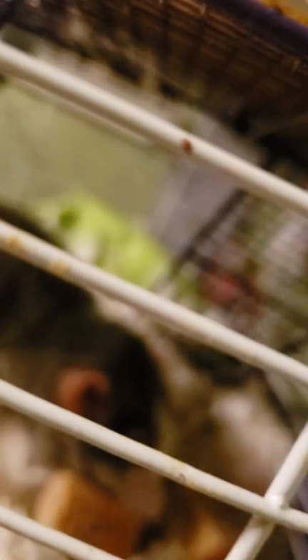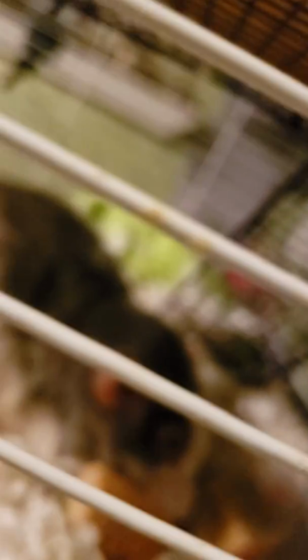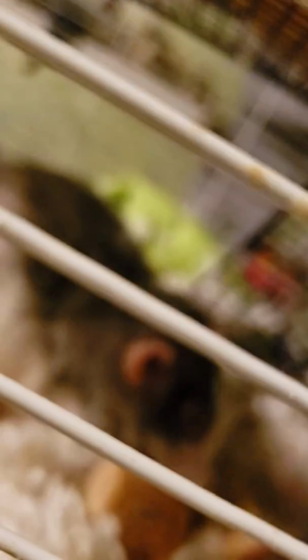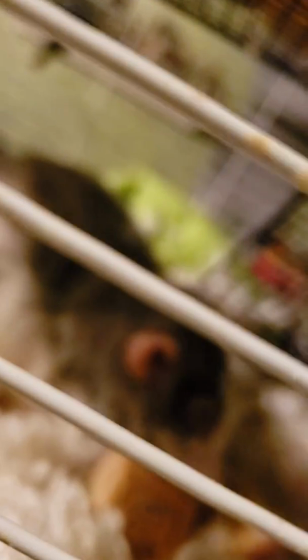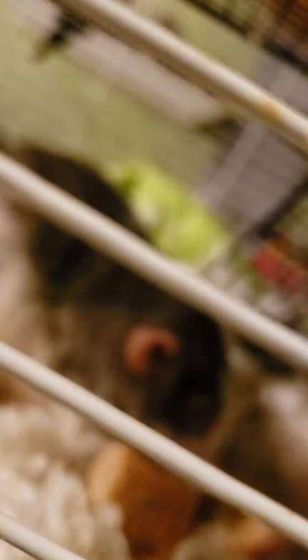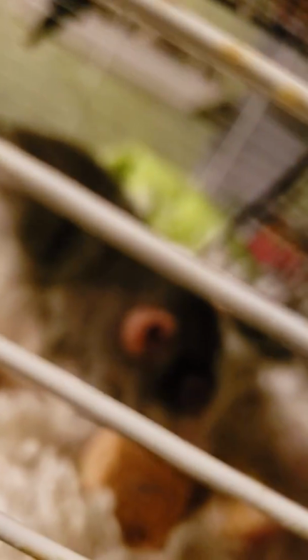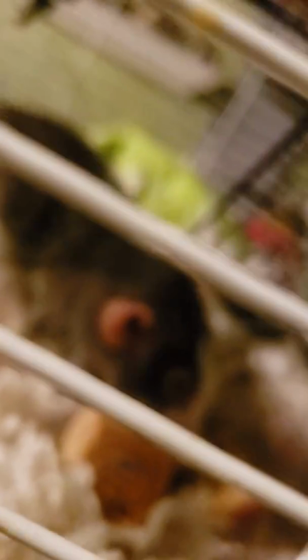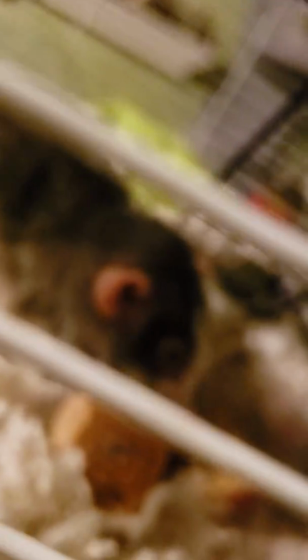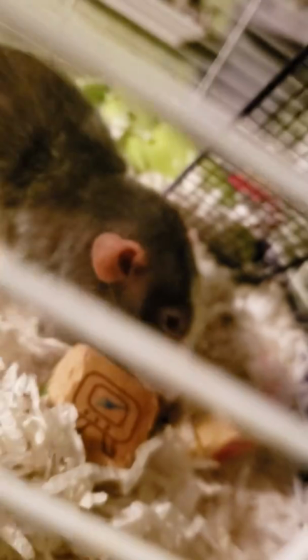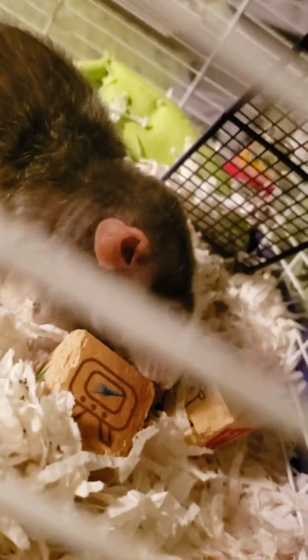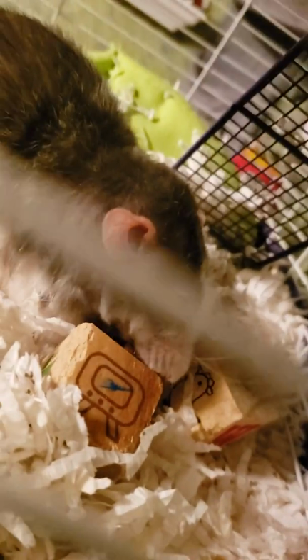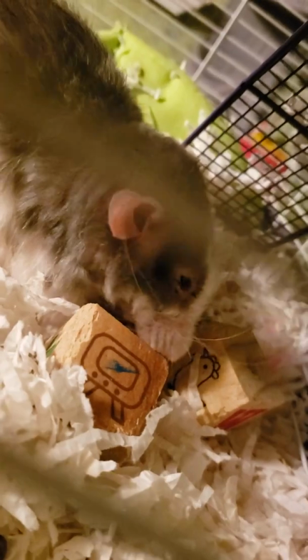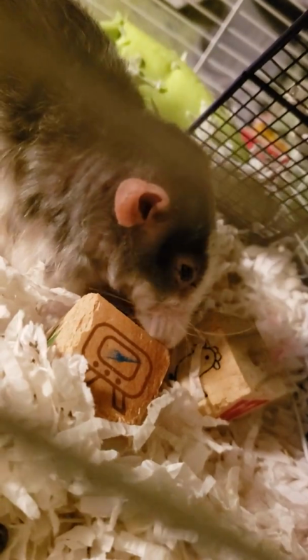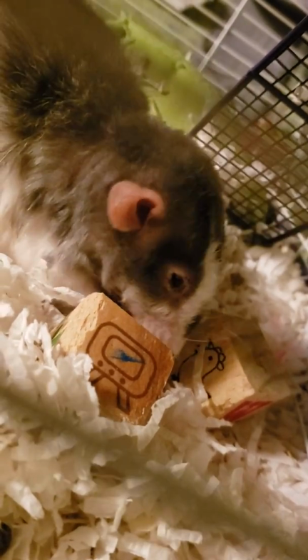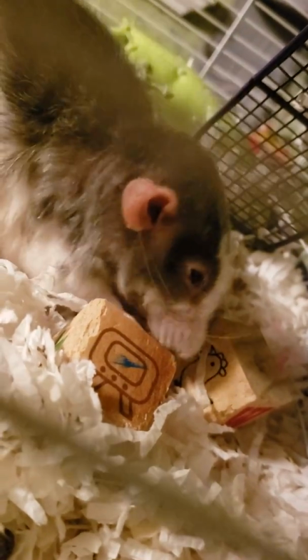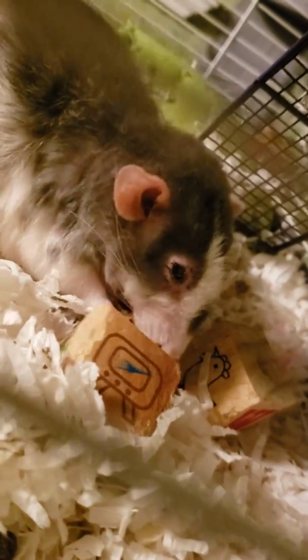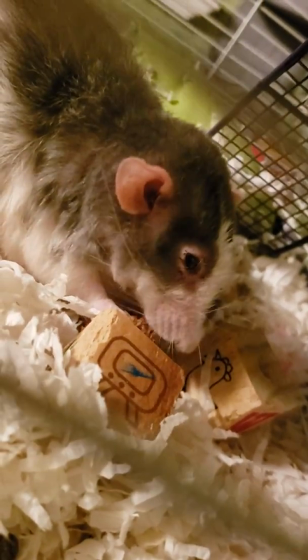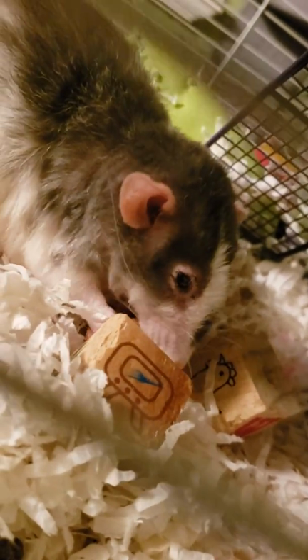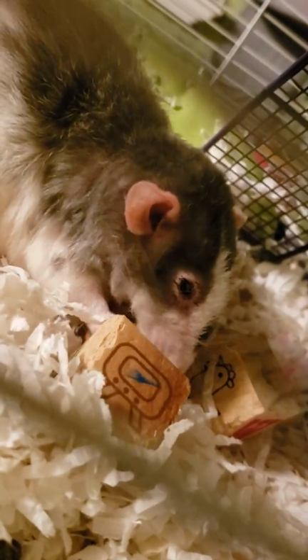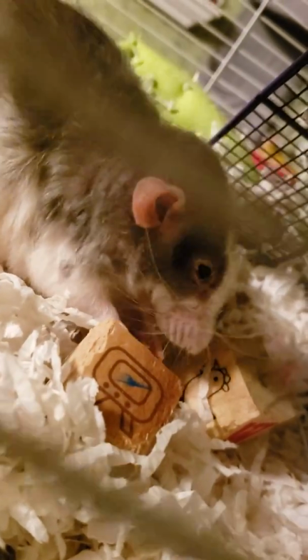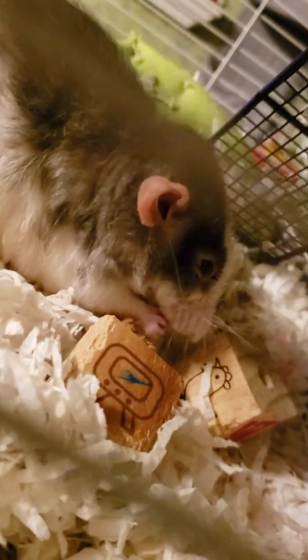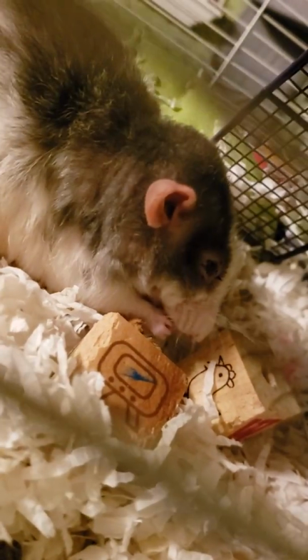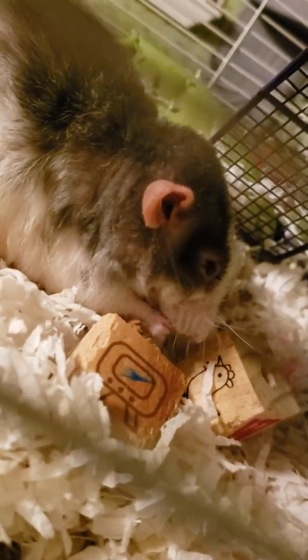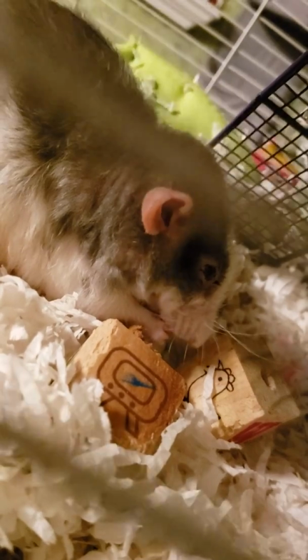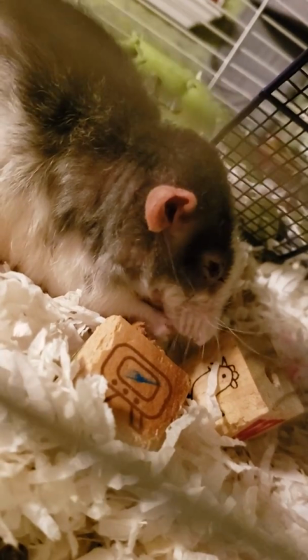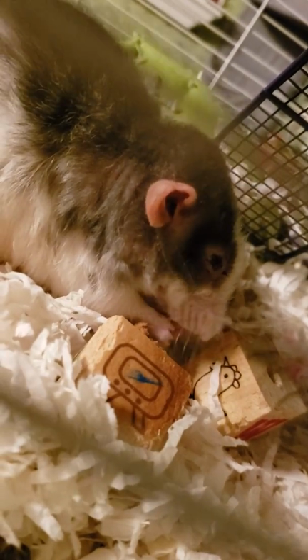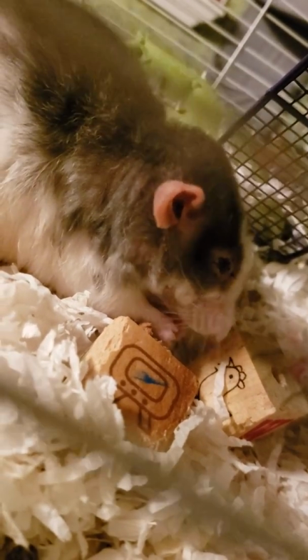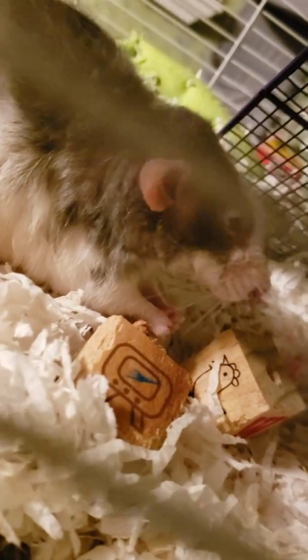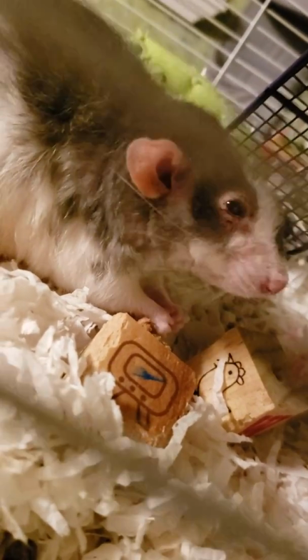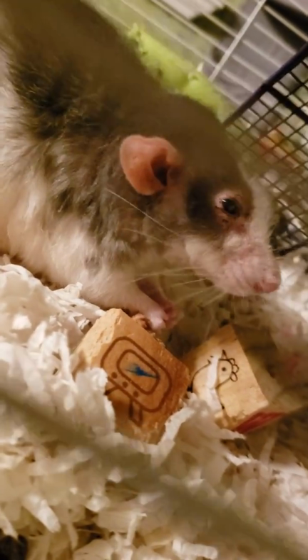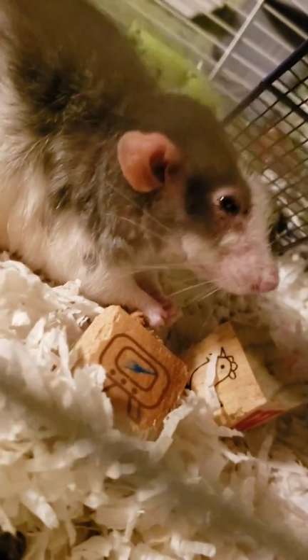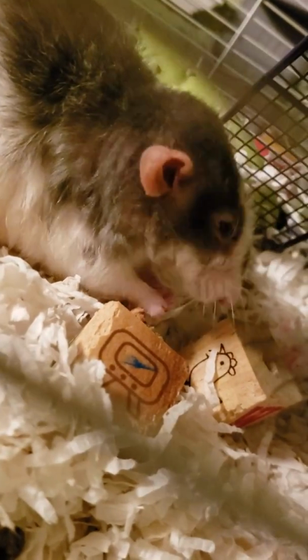It has chia seeds, which are super tiny, and it has some wheat flour. I made all of it by myself.